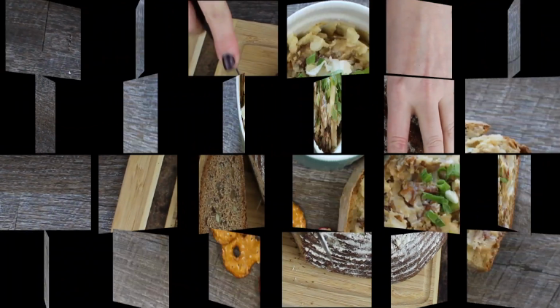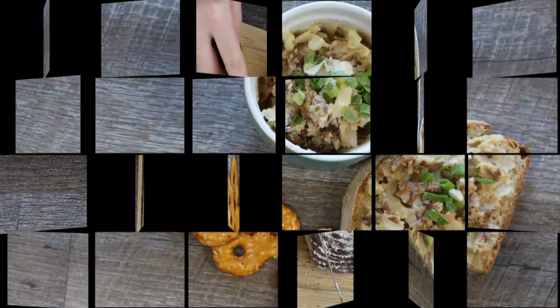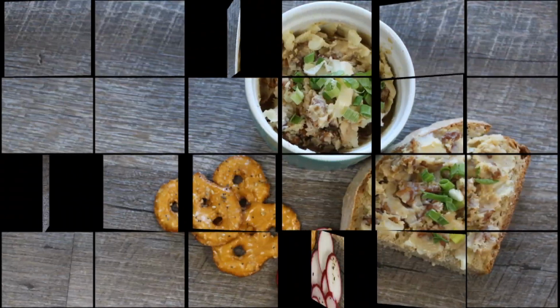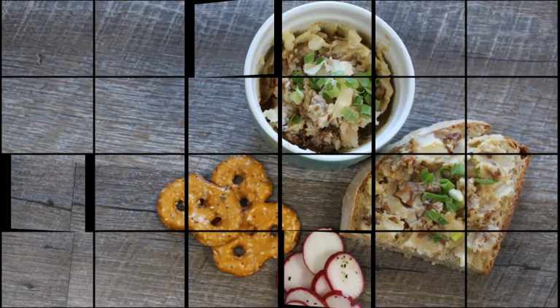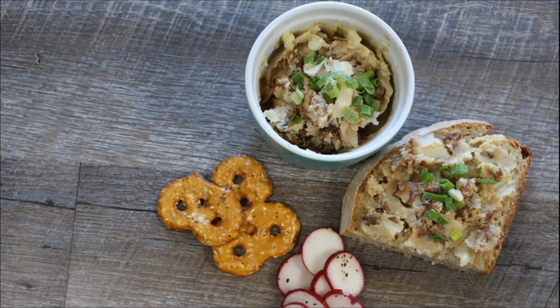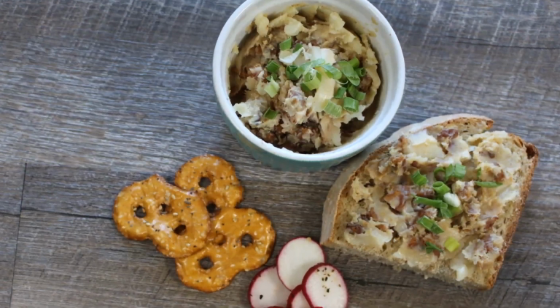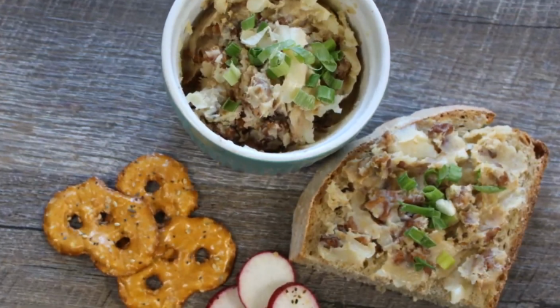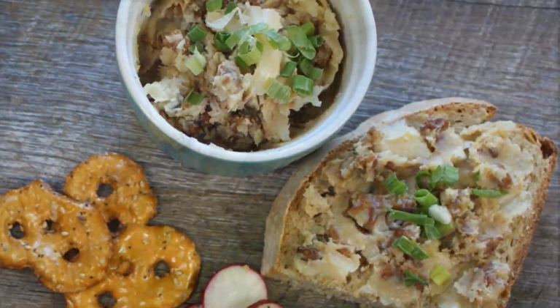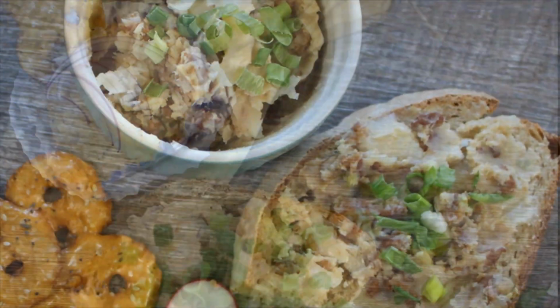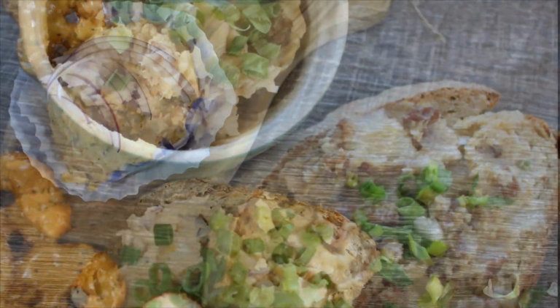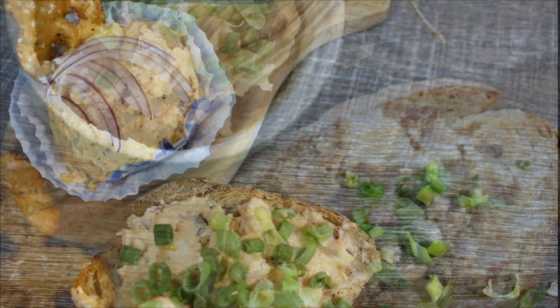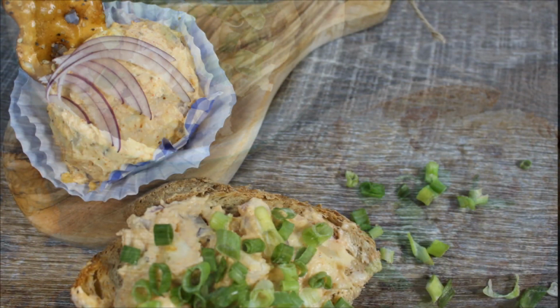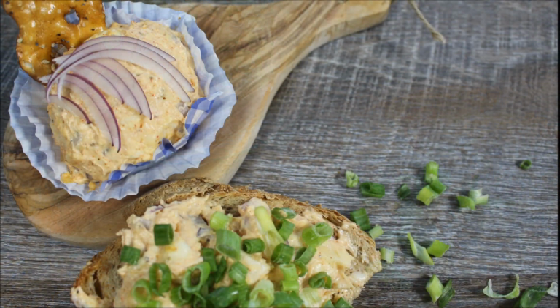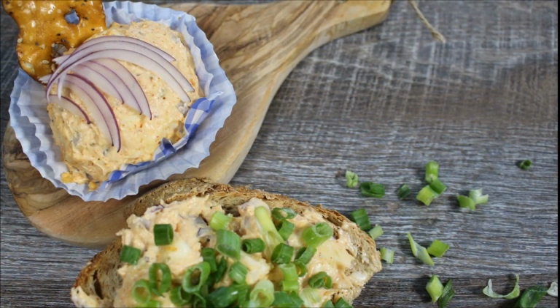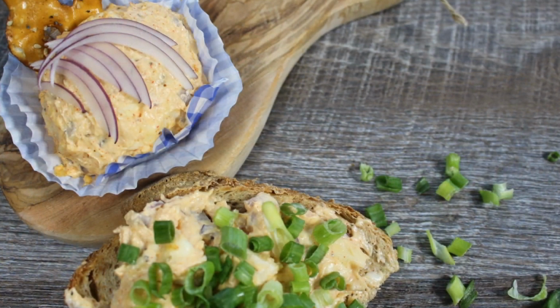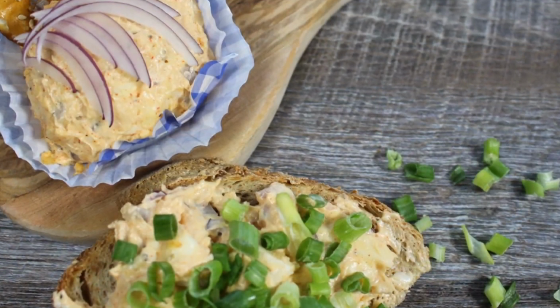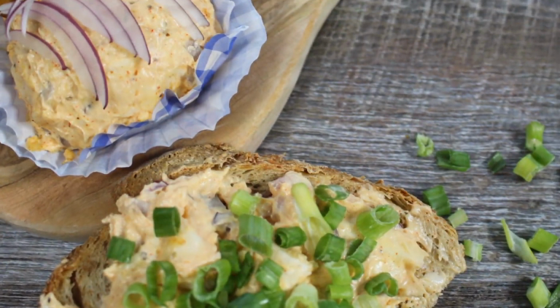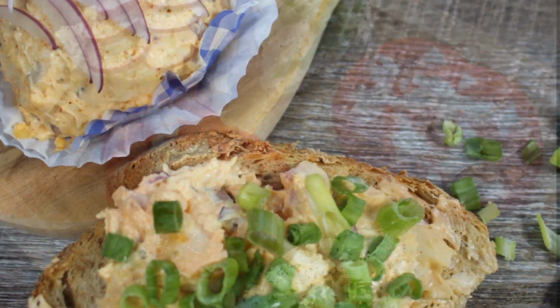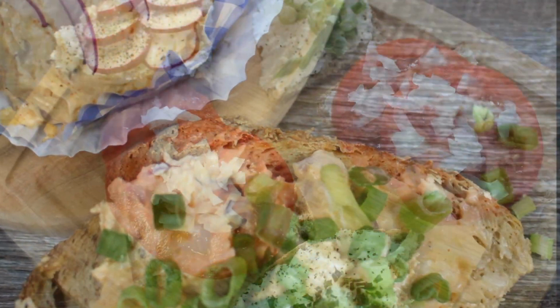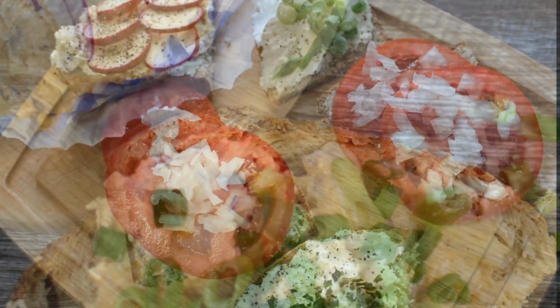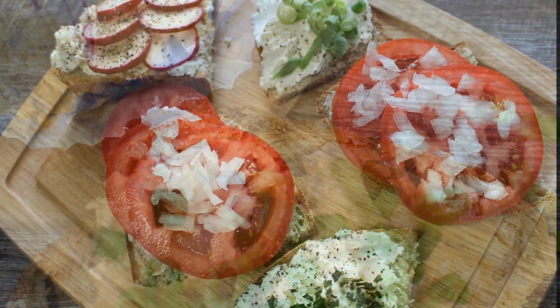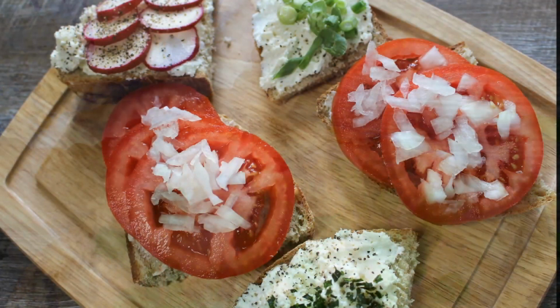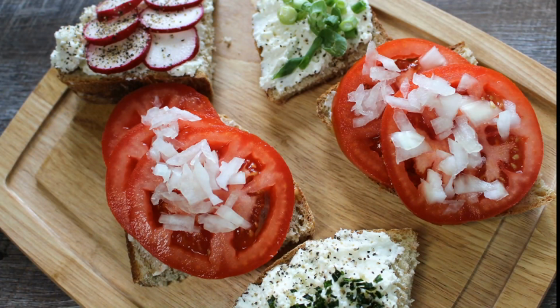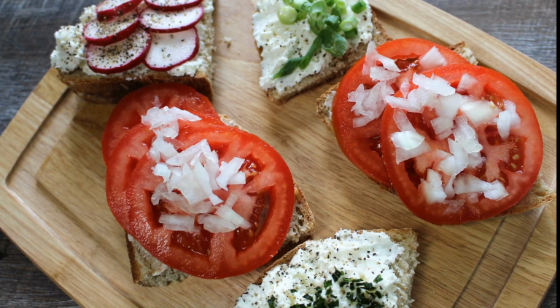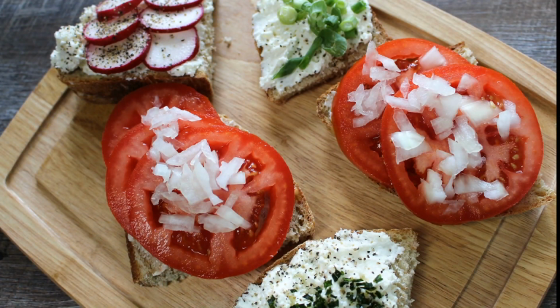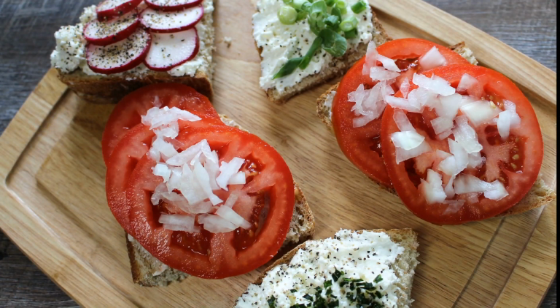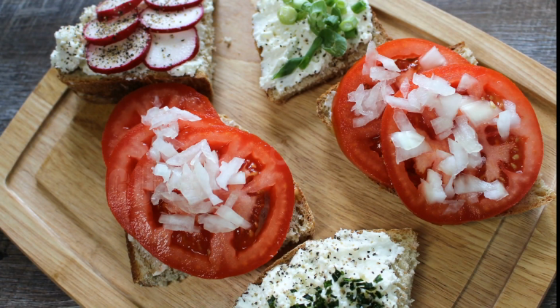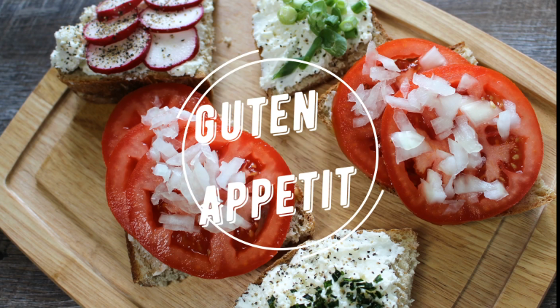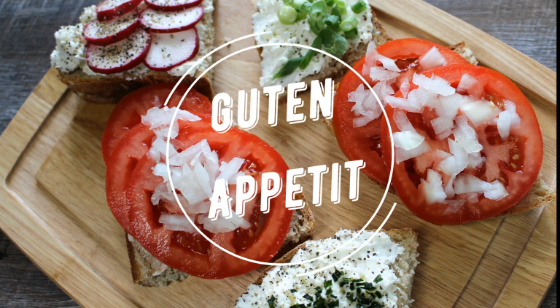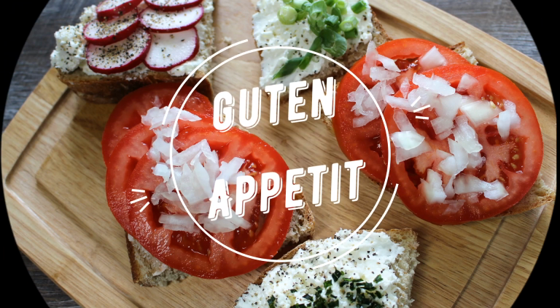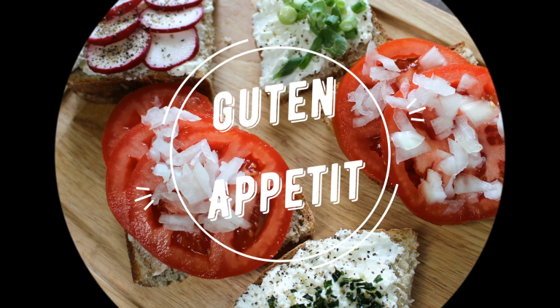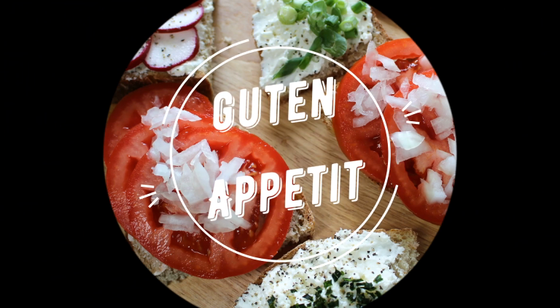Try with some of our homemade German spreads or just with butter. Guten Appetit! We'll see you later.